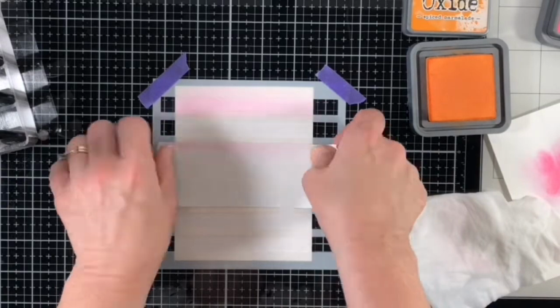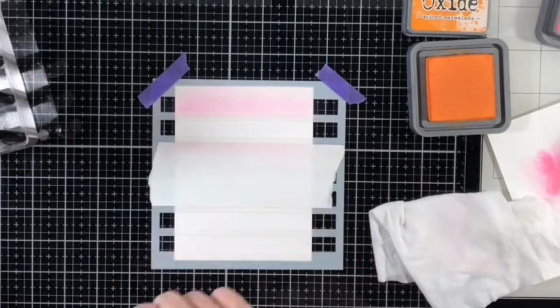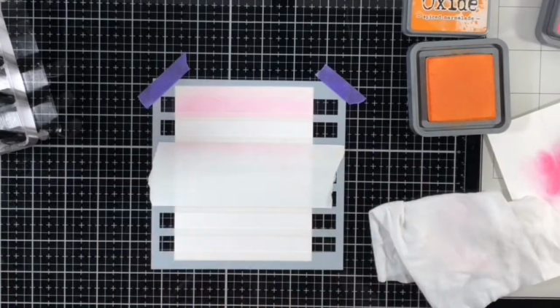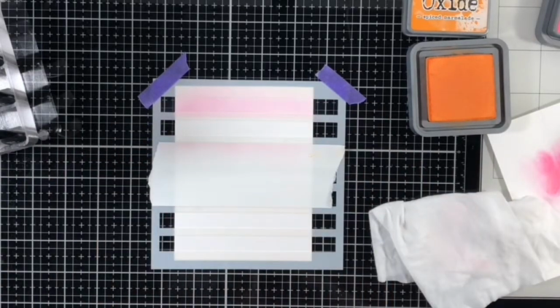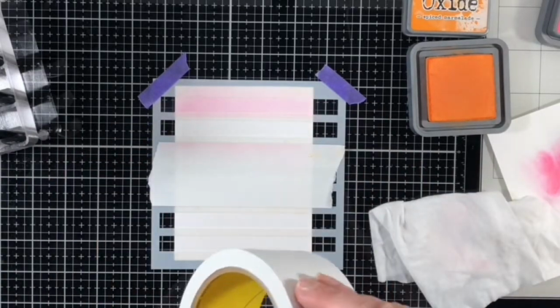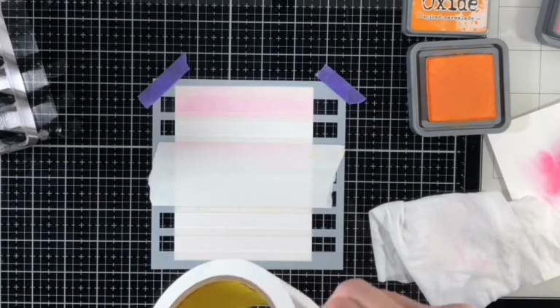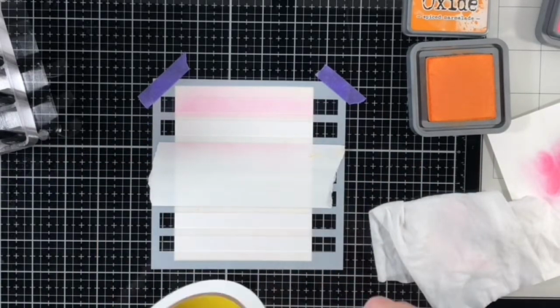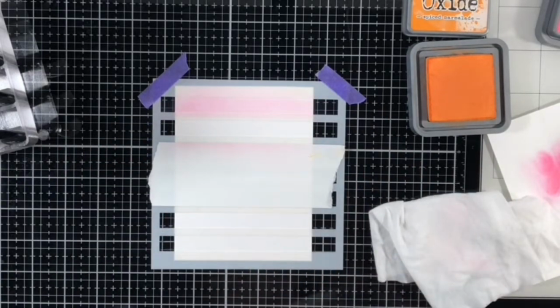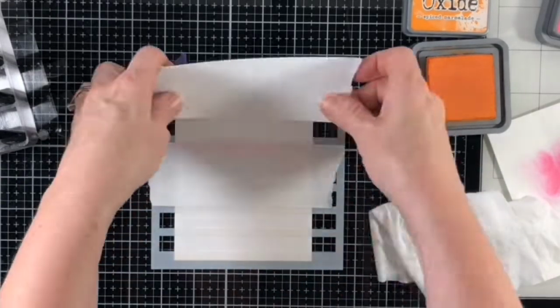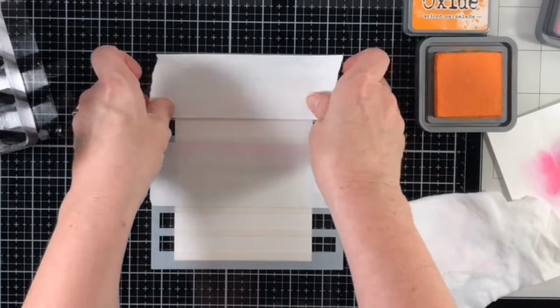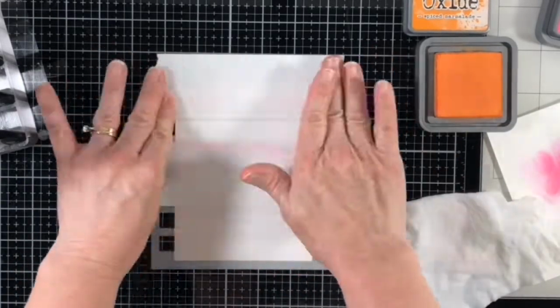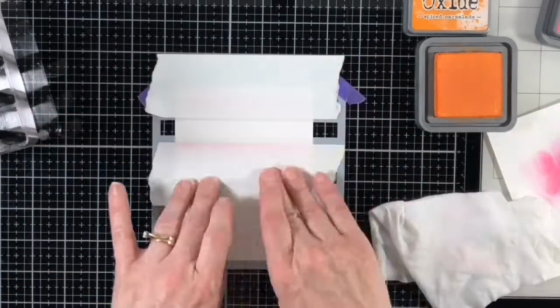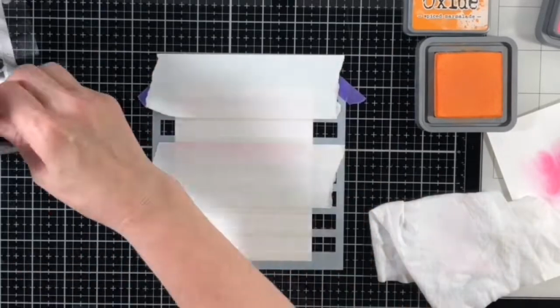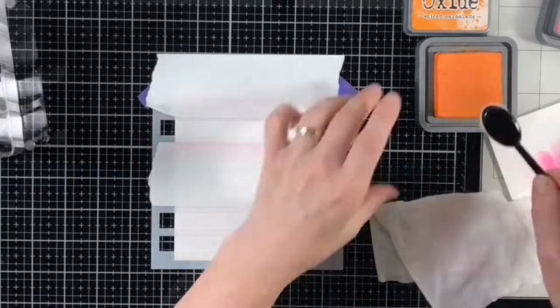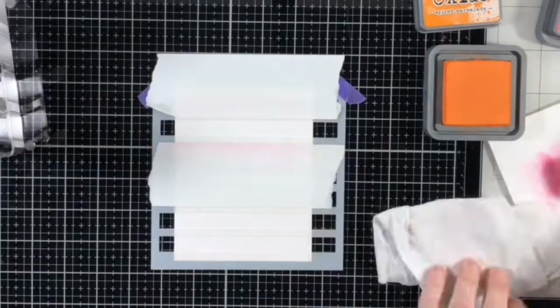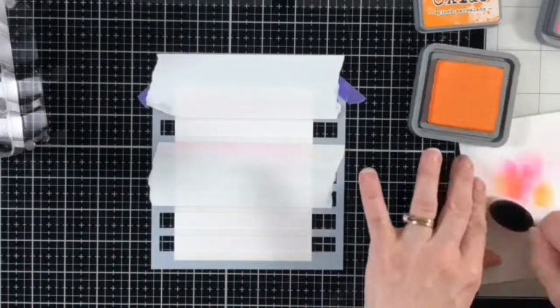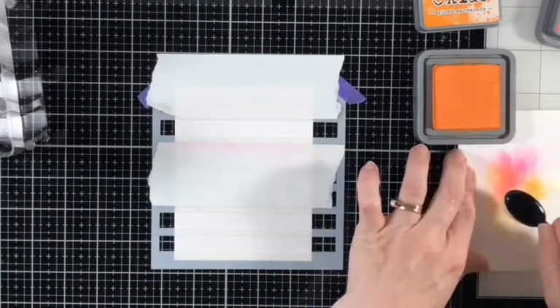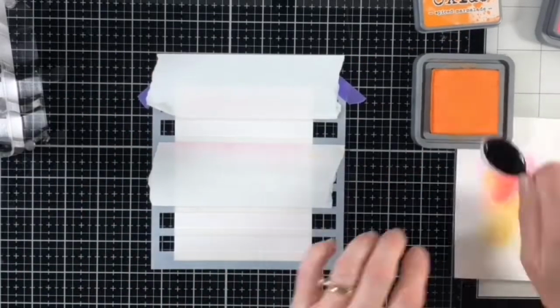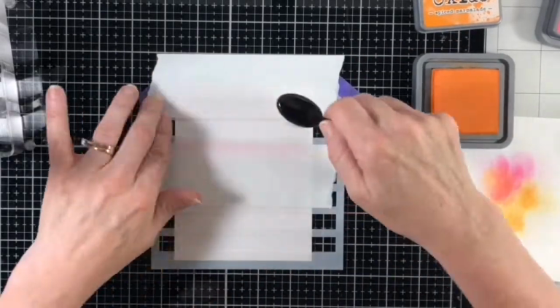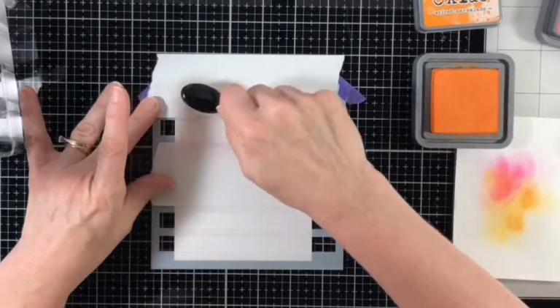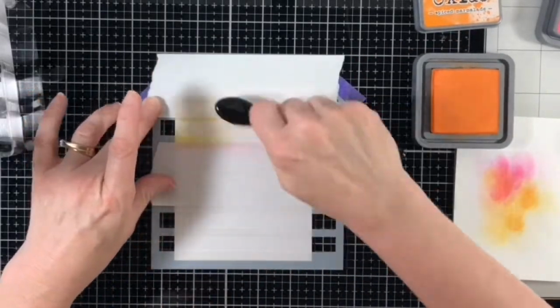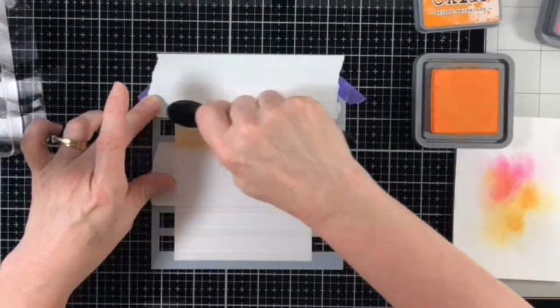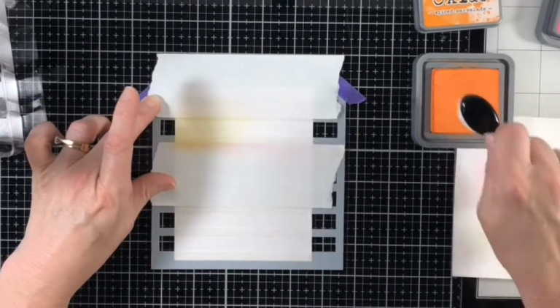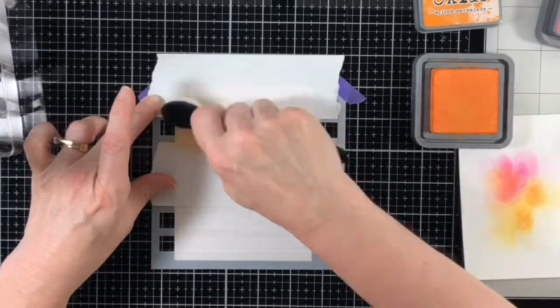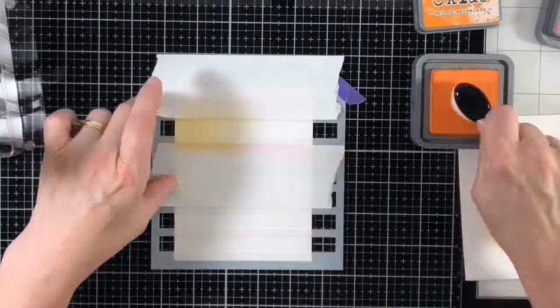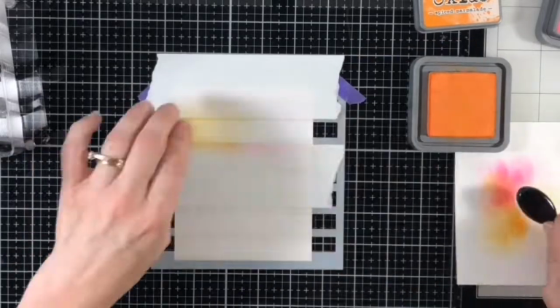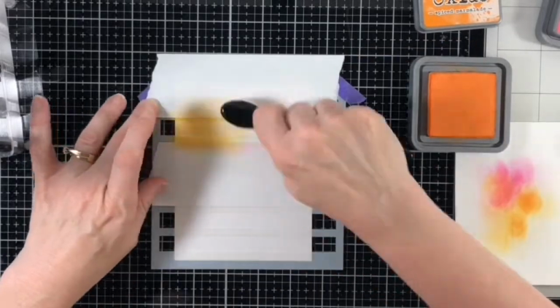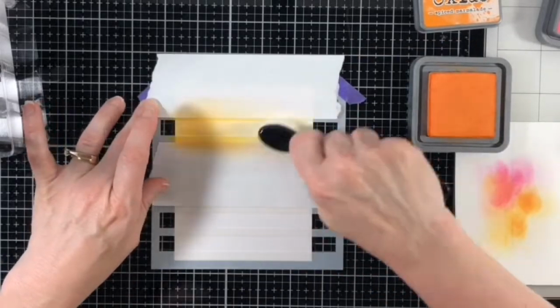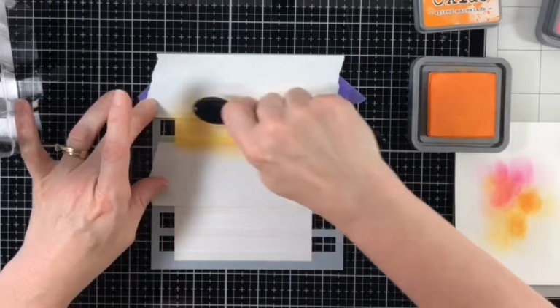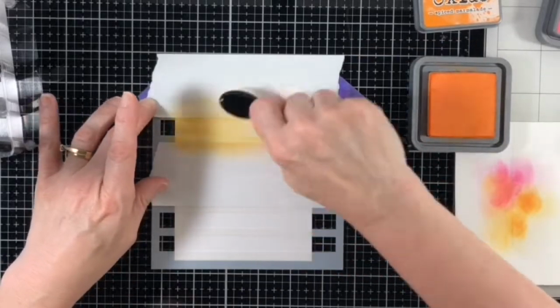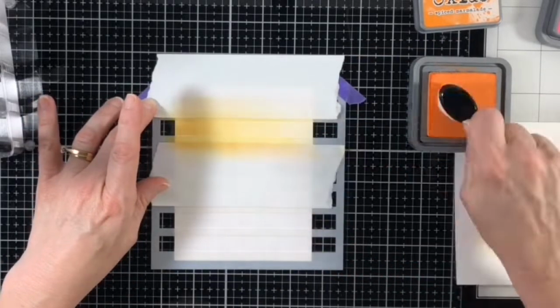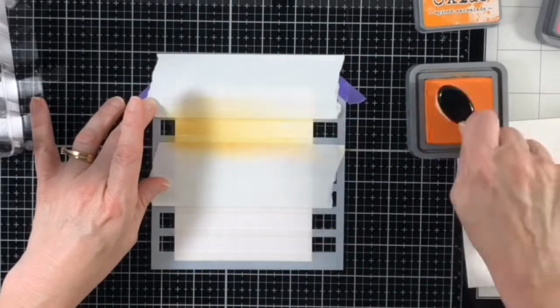I blended a different color on each one of the stripes and I did not blend any of the ink colors together. I did this with some really simple masking, using 2-inch postage tape to cover the stripes I didn't want to contaminate with another color.